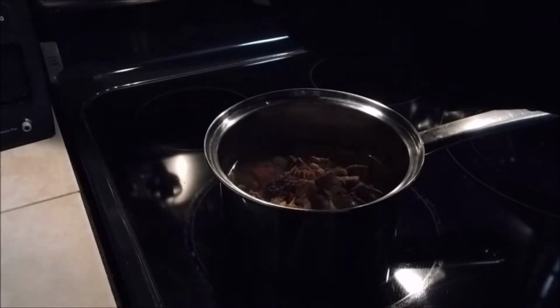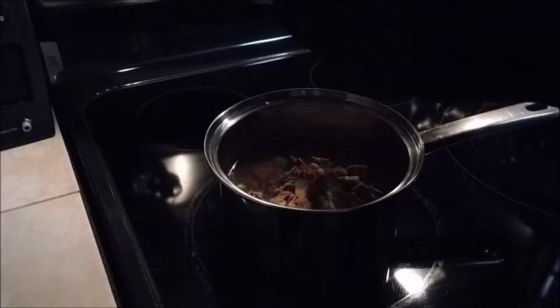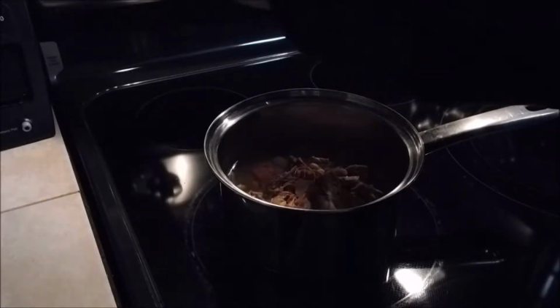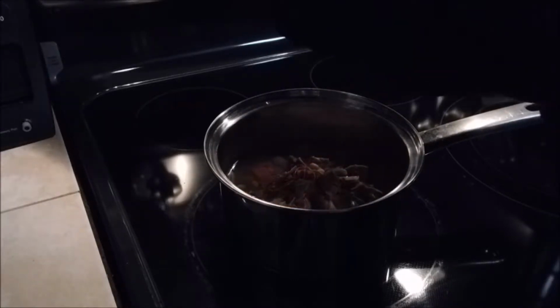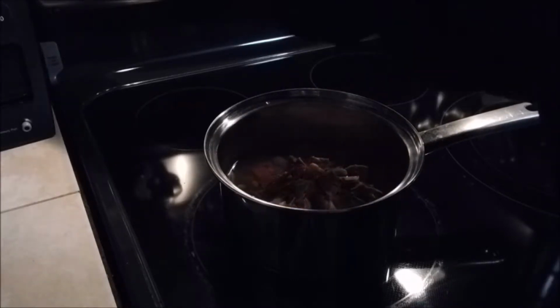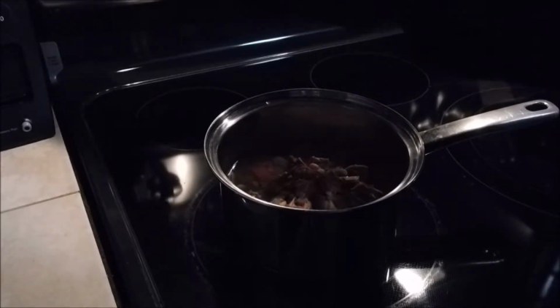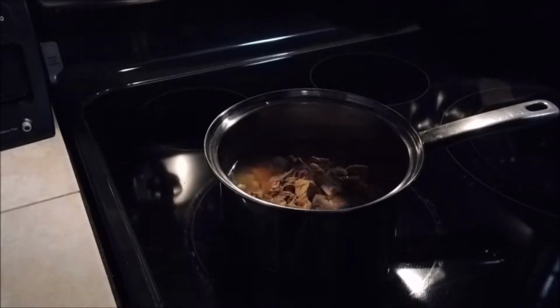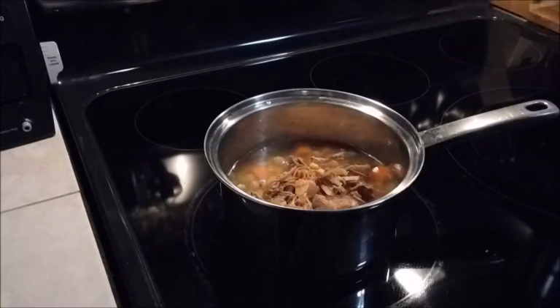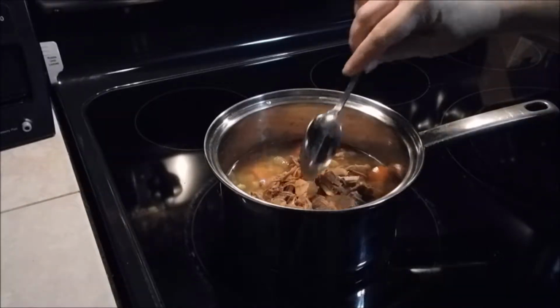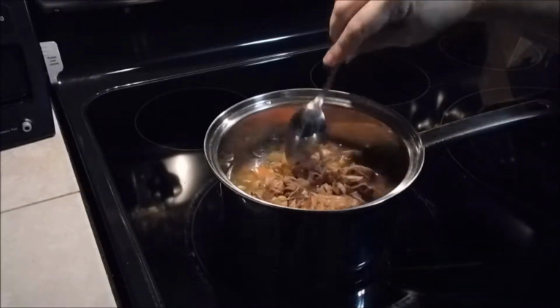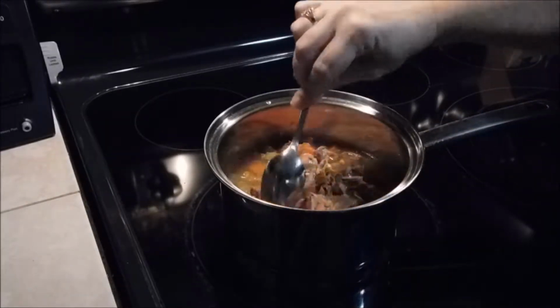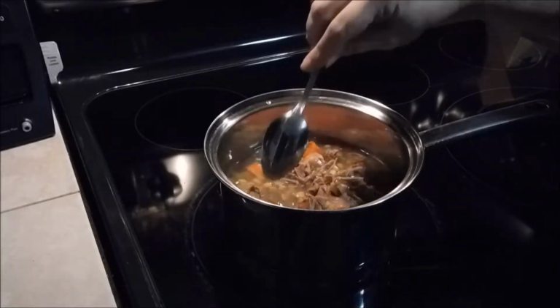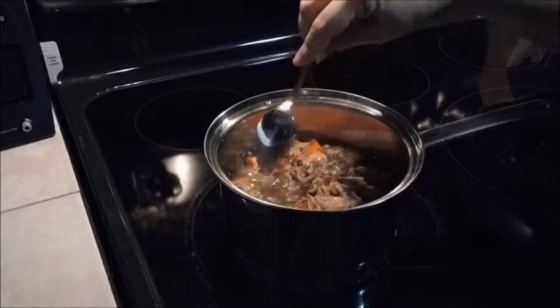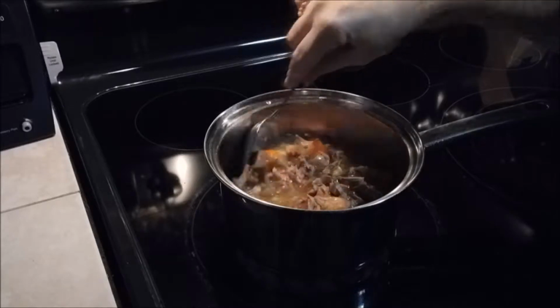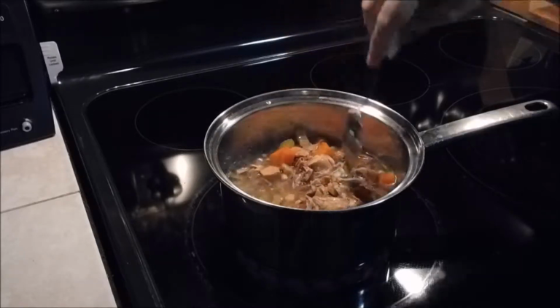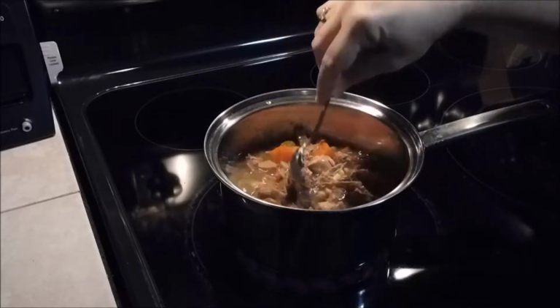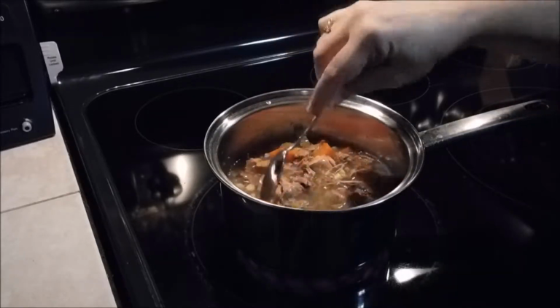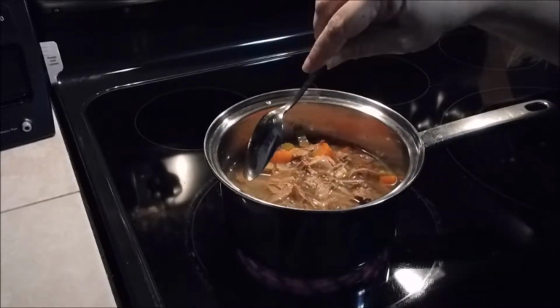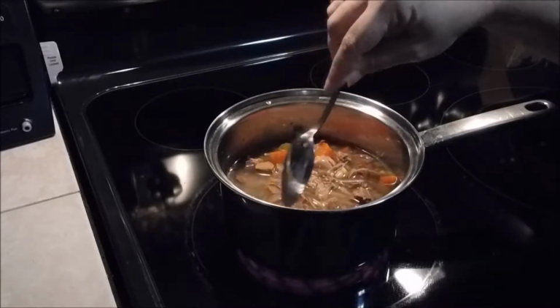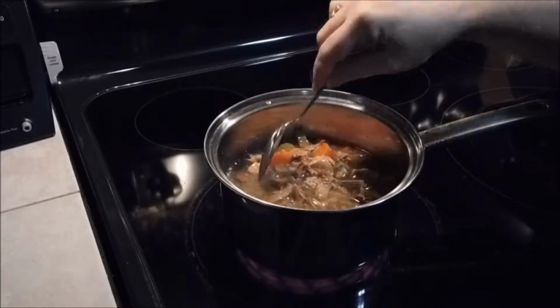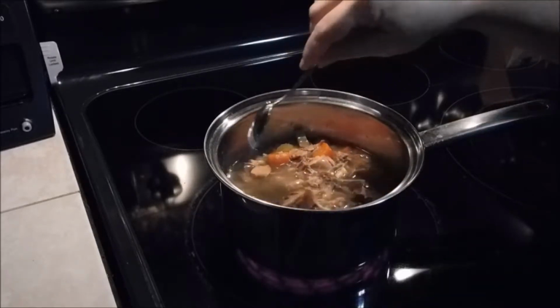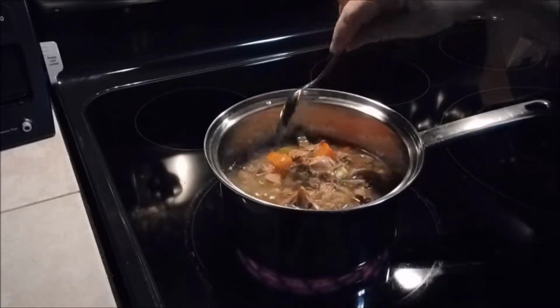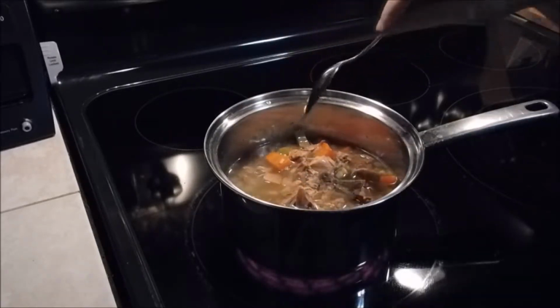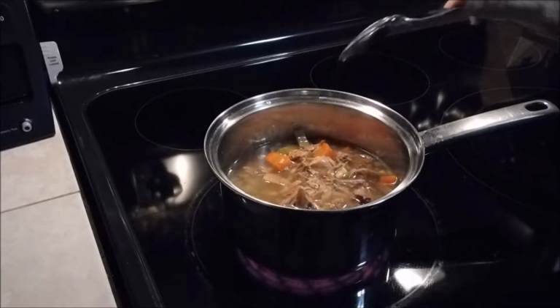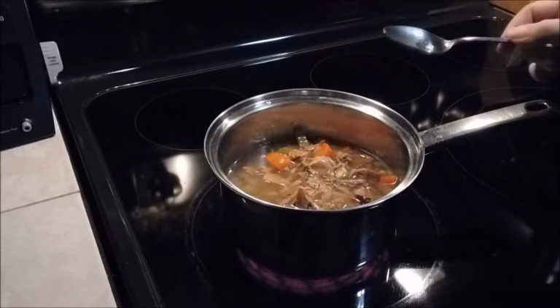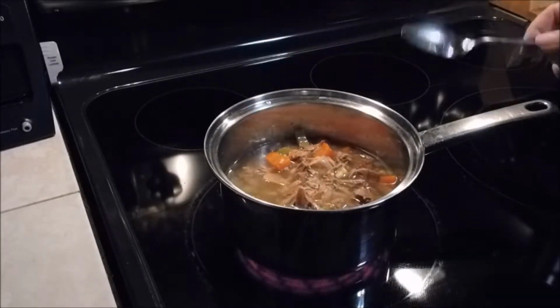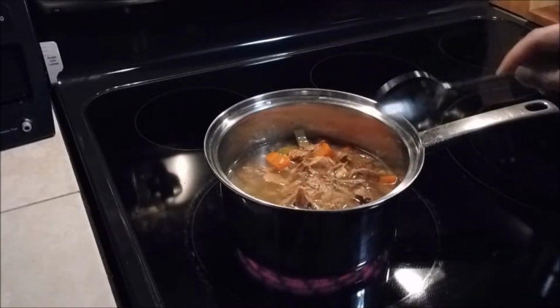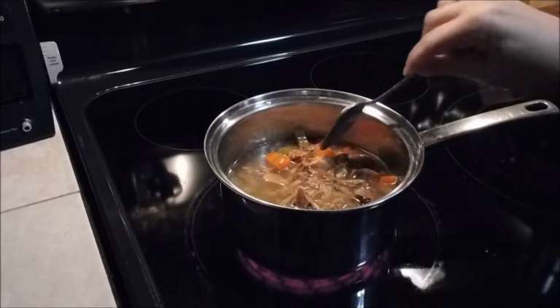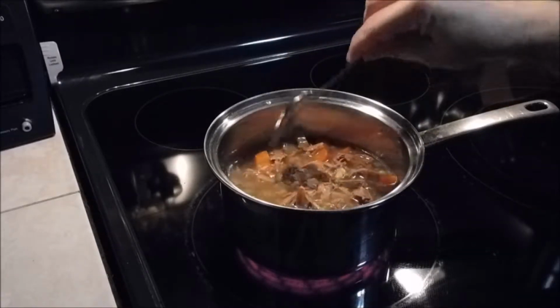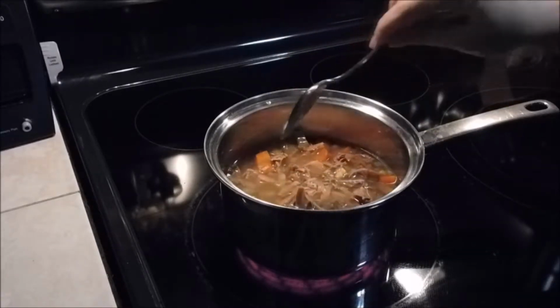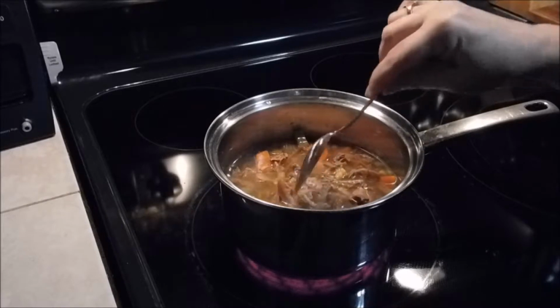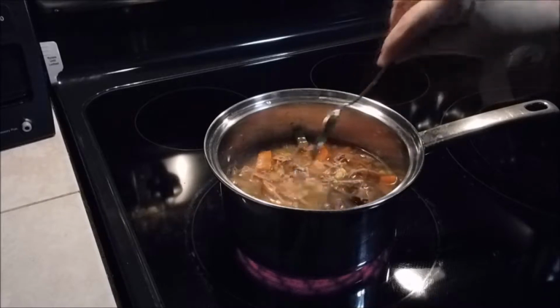Let's put some heat on that. I'm gonna let this come to a boil, then turn it down and let it simmer for another five minutes just so everything's all heated through.